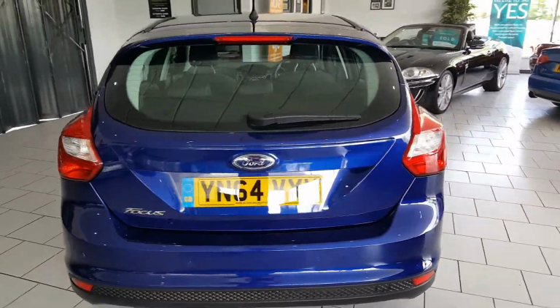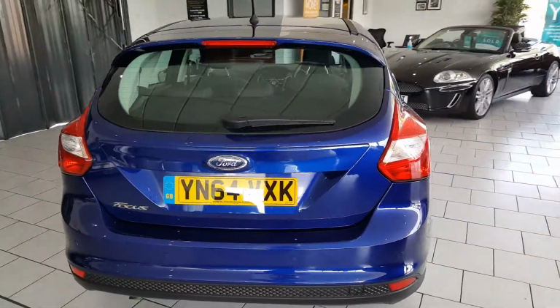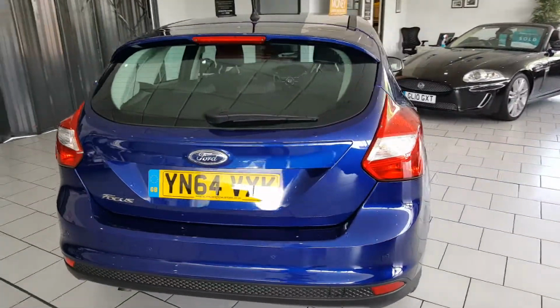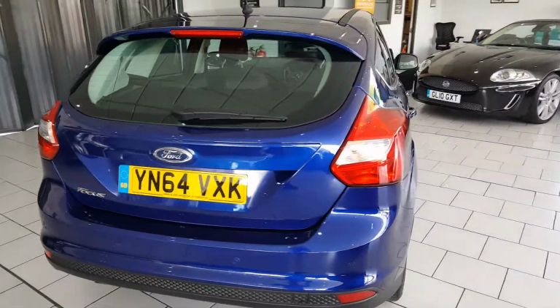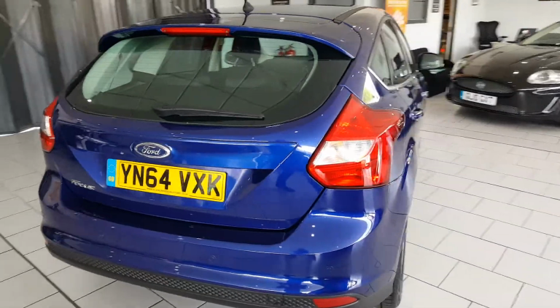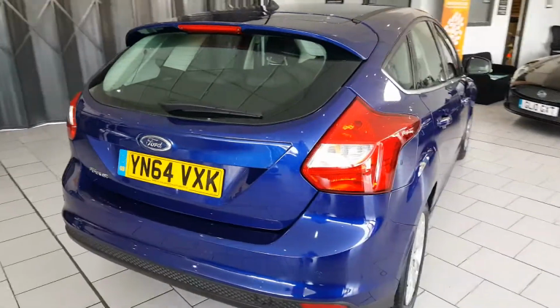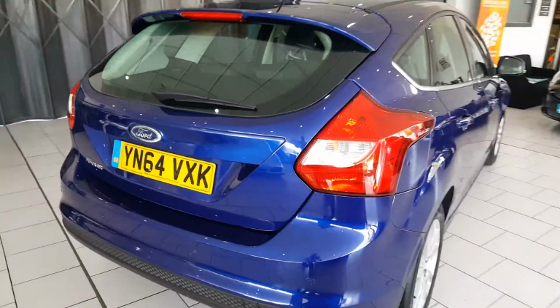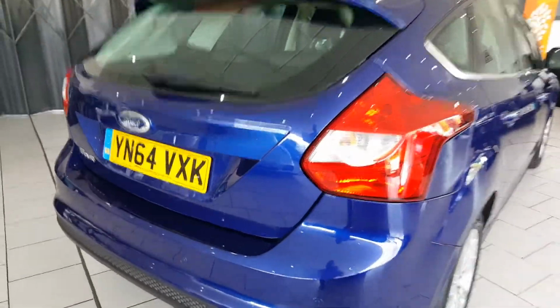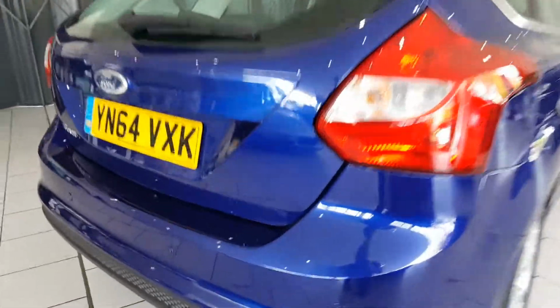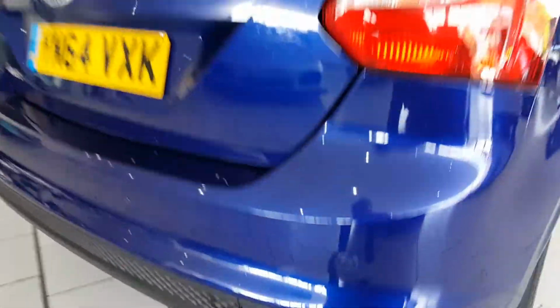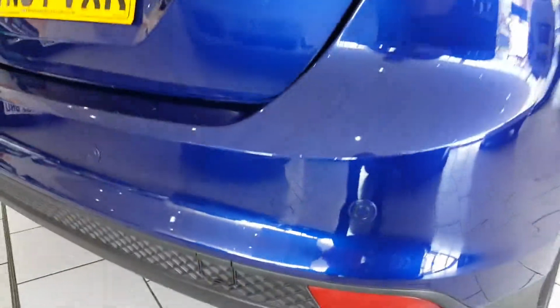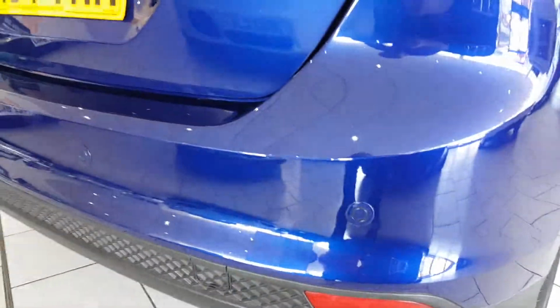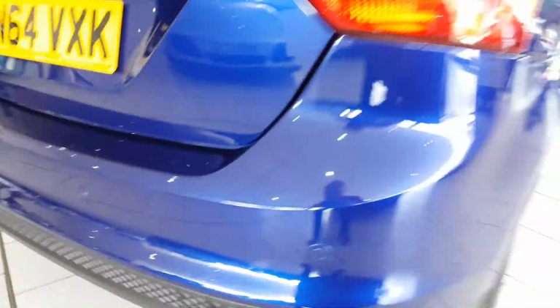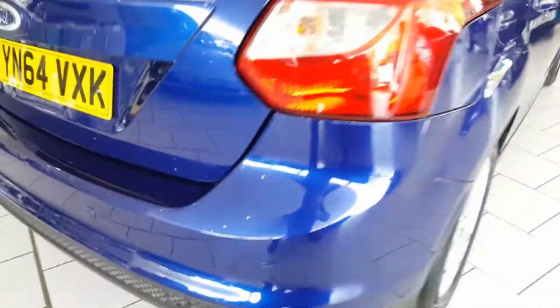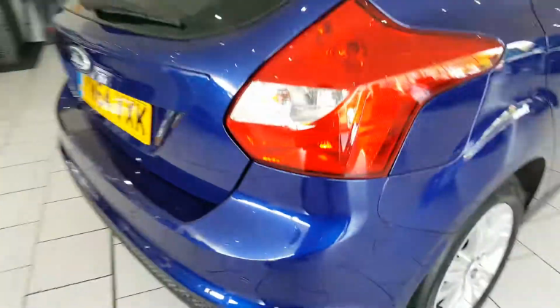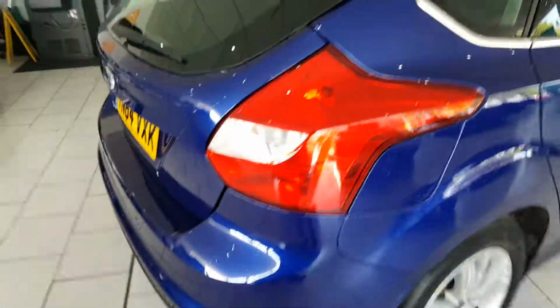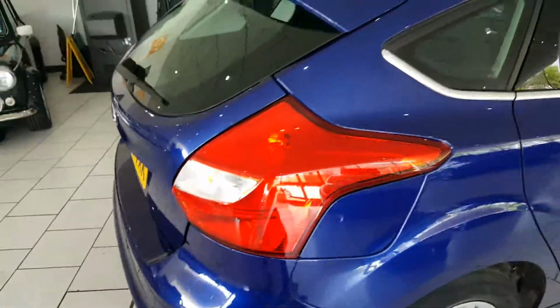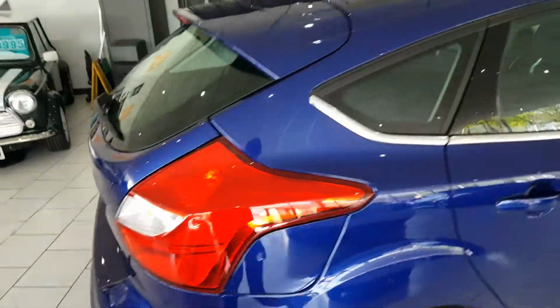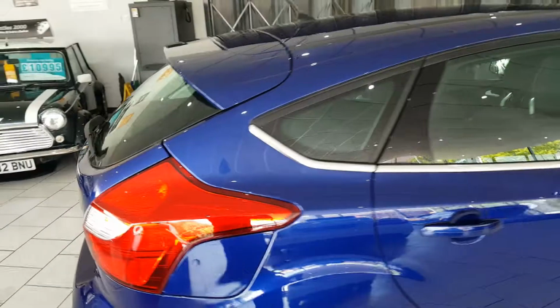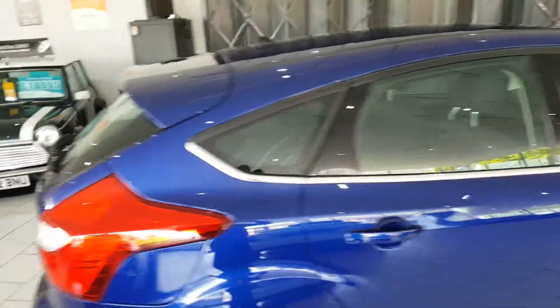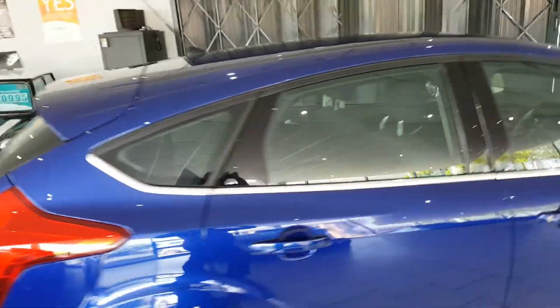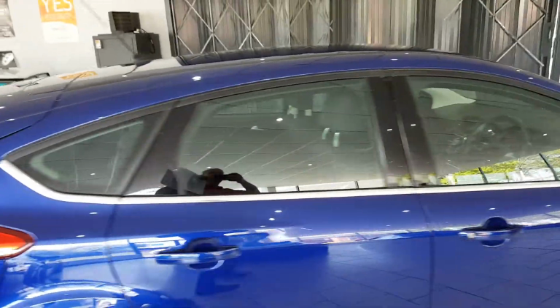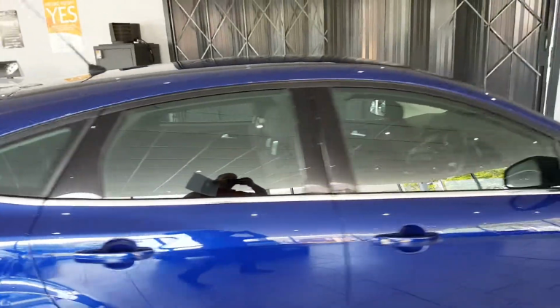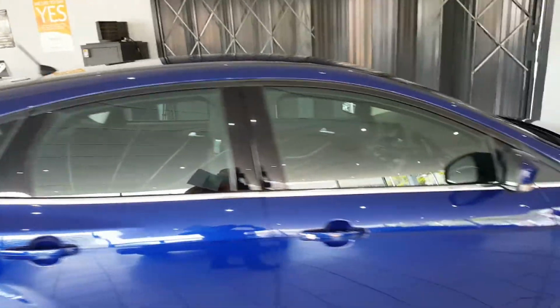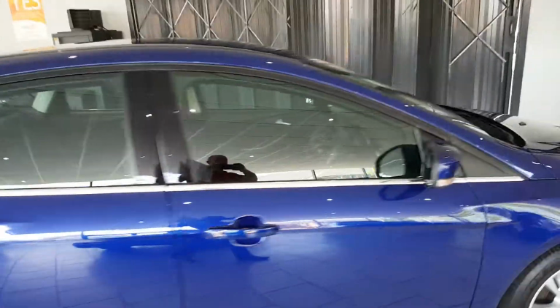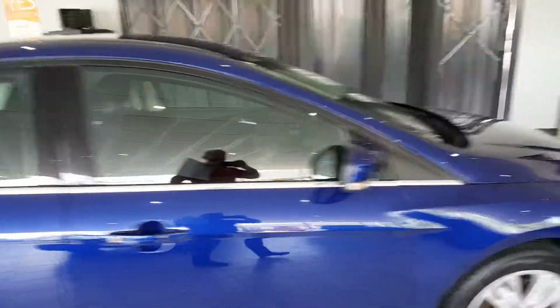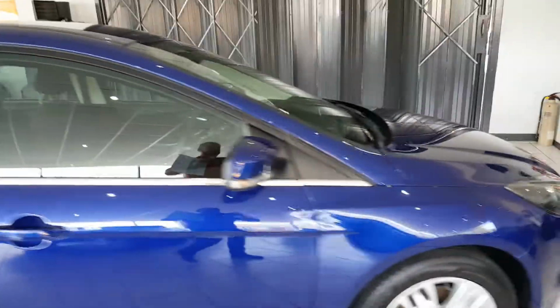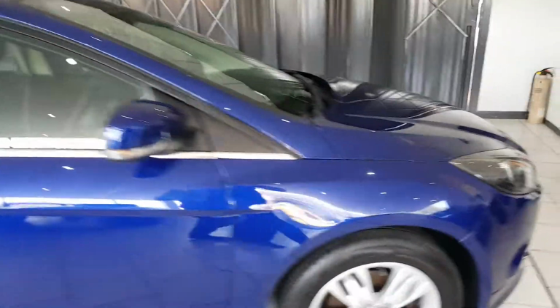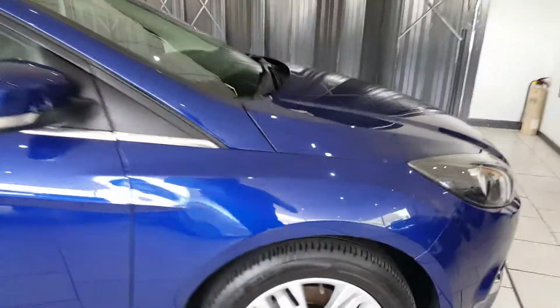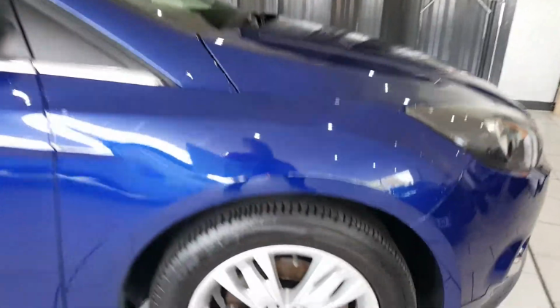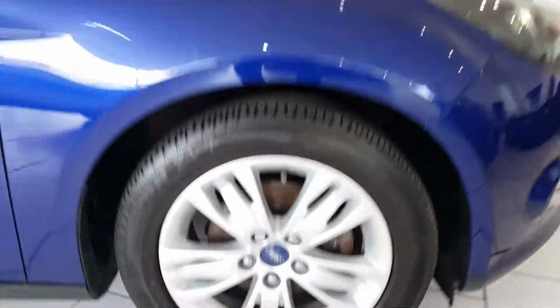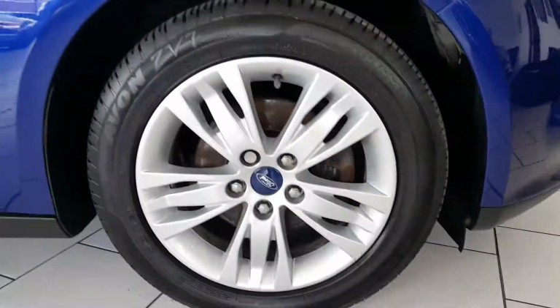It's a one-owner car with a service history, being upgraded with rear parking sensors. It comes finished in this lovely blue metallic and has the 5-spoke alloy wheels.